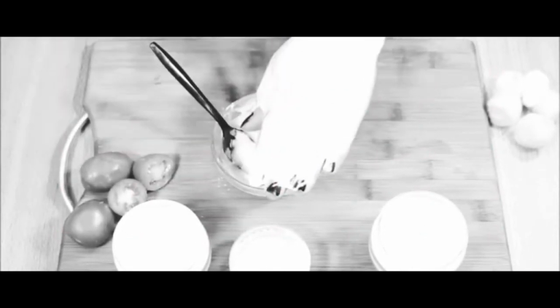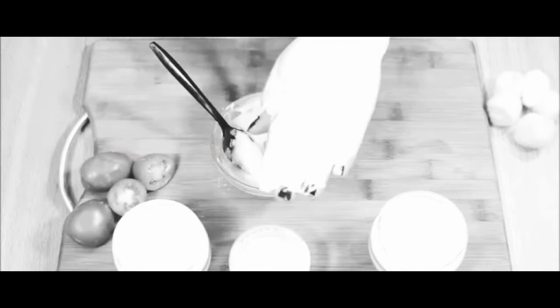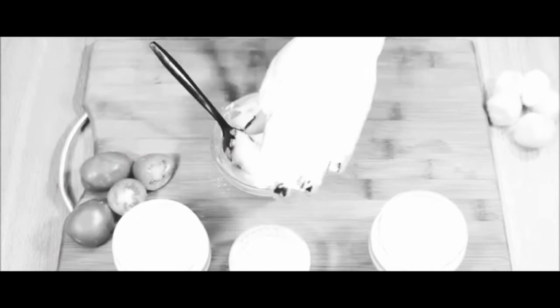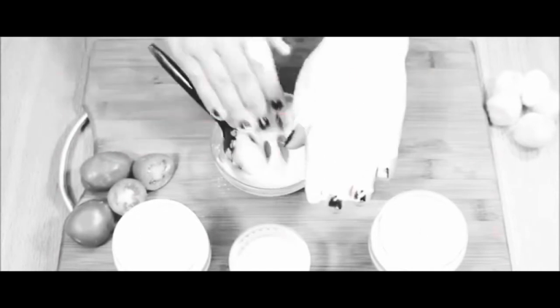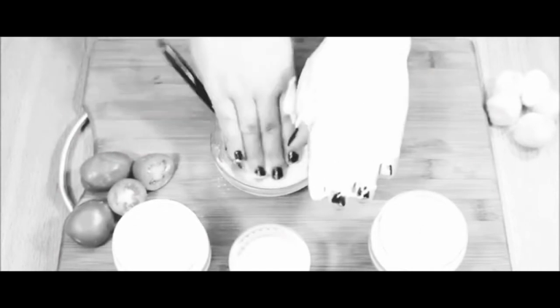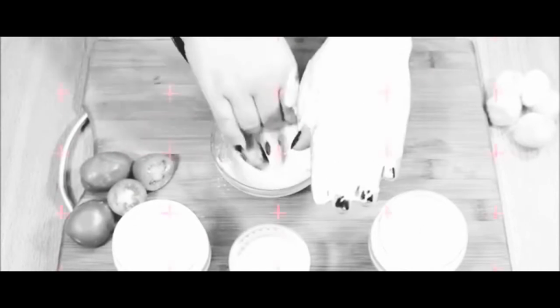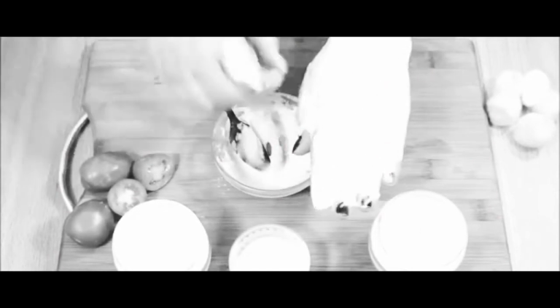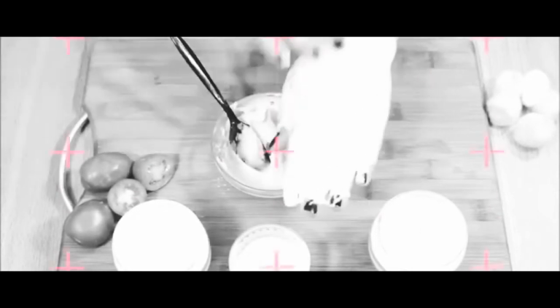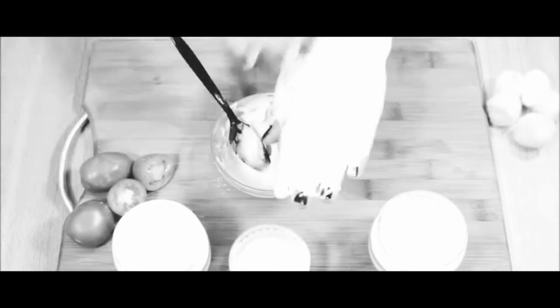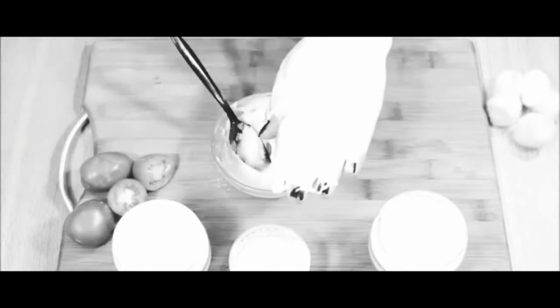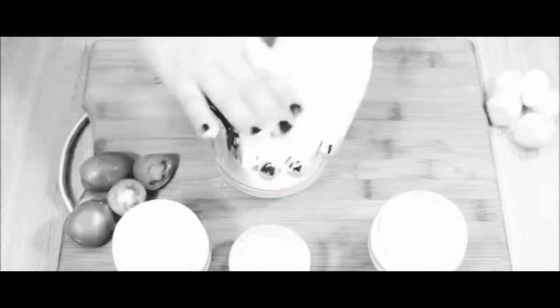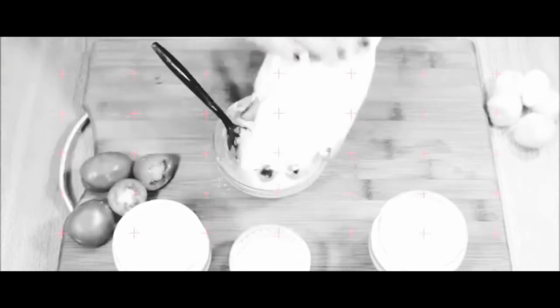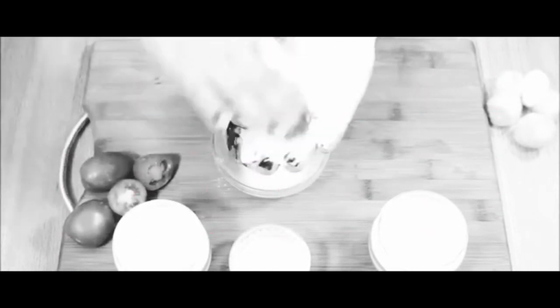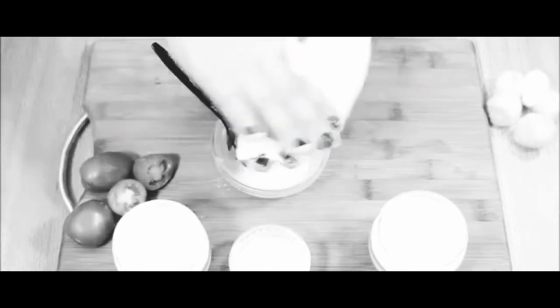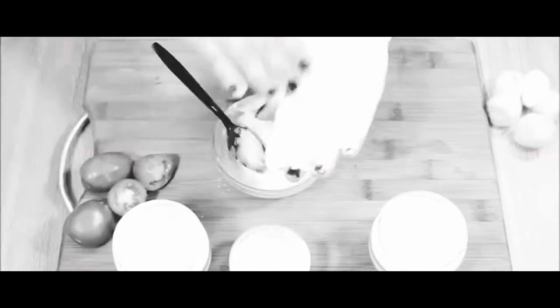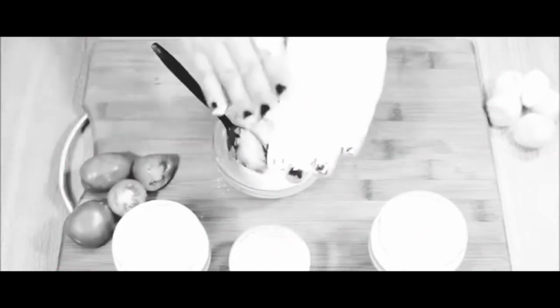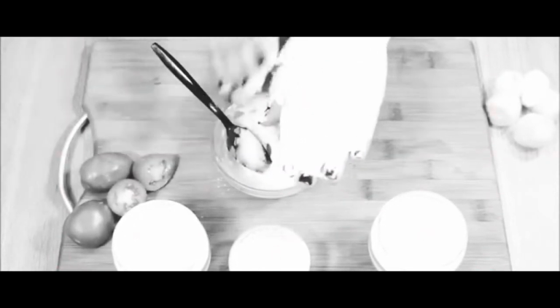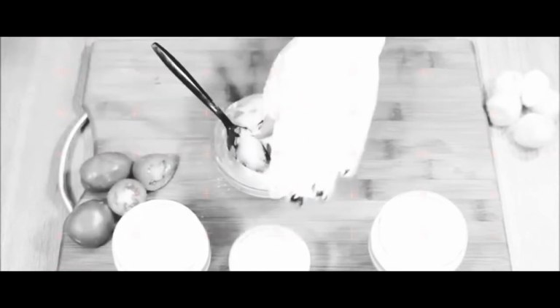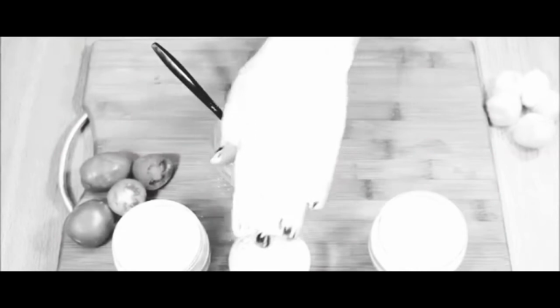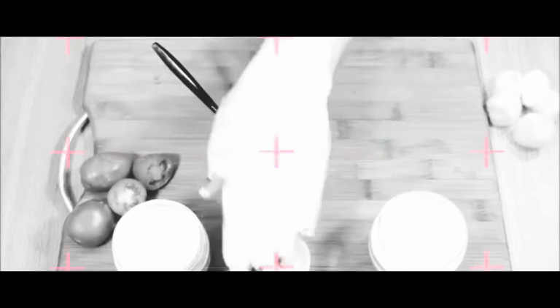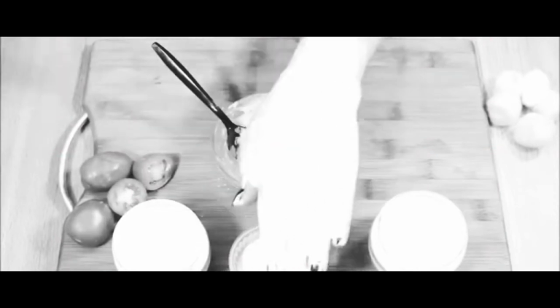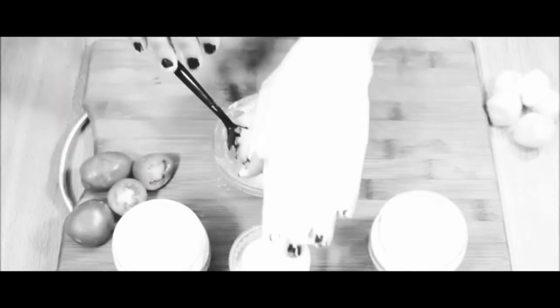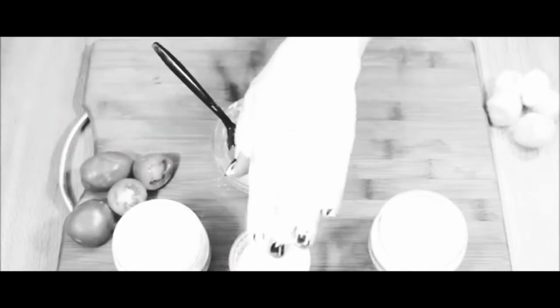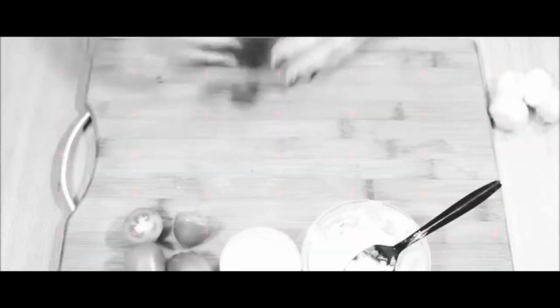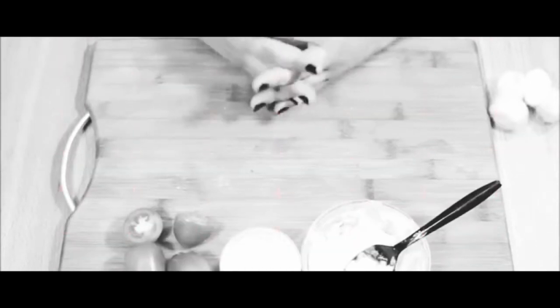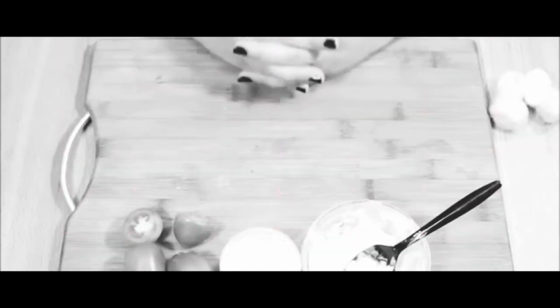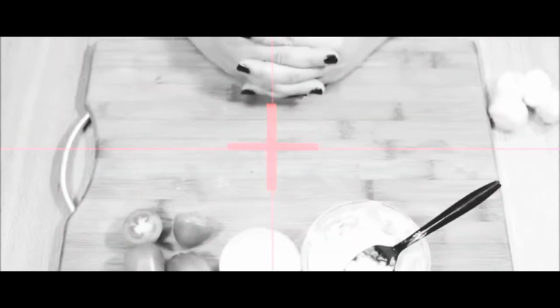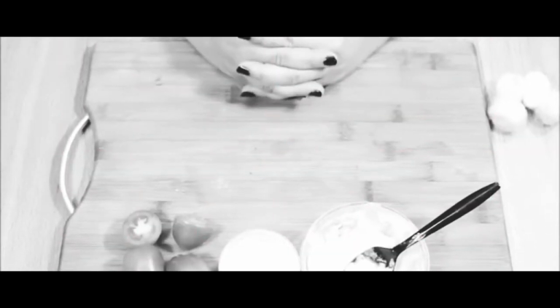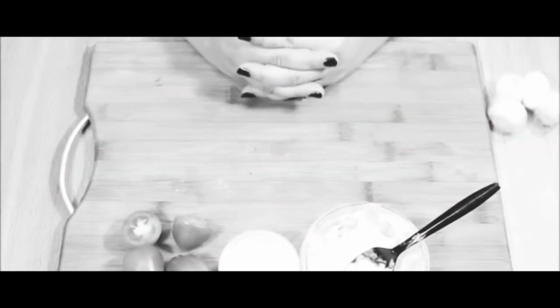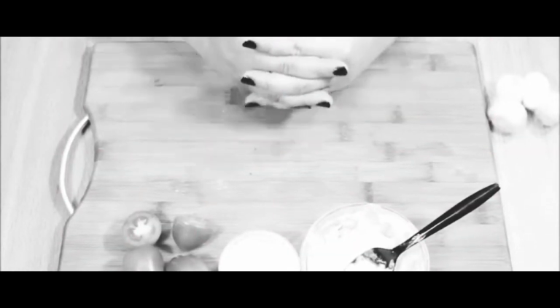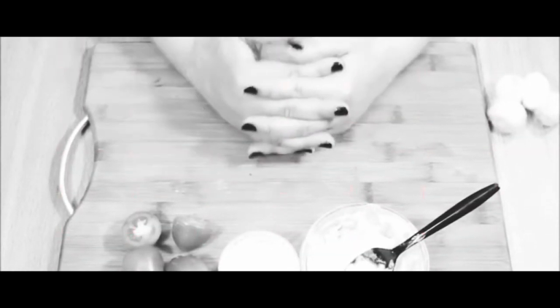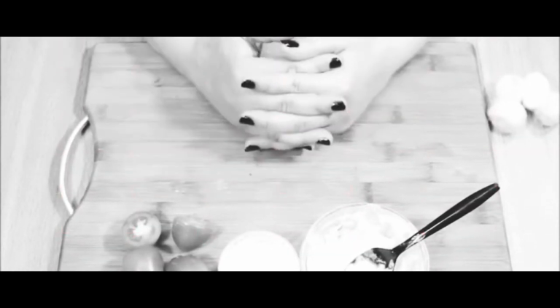If you have tanning, try this treatment. Try it and share your results with me. For now, bye!